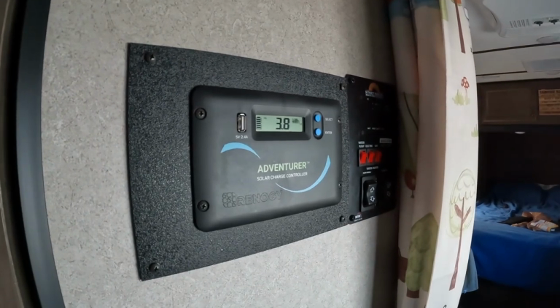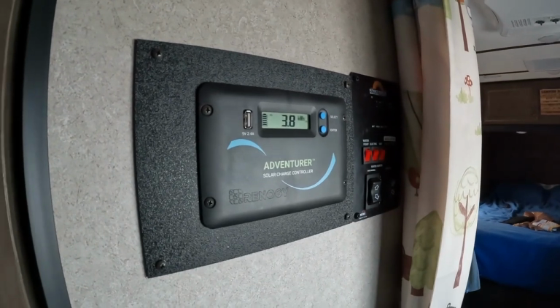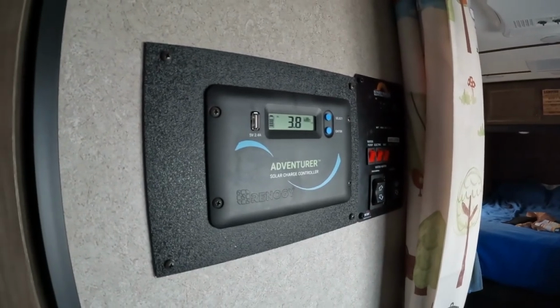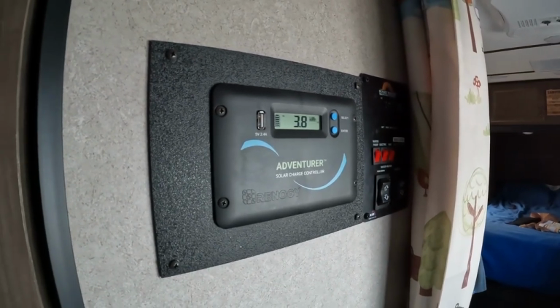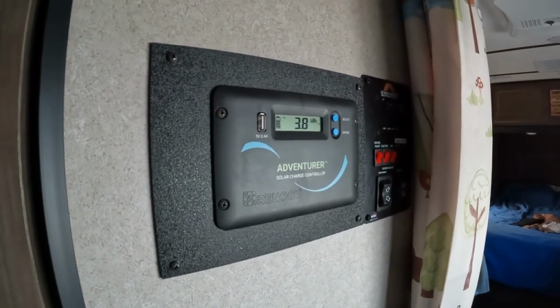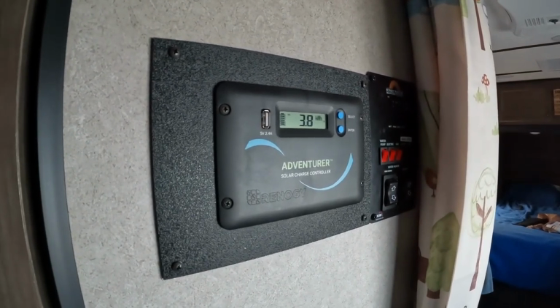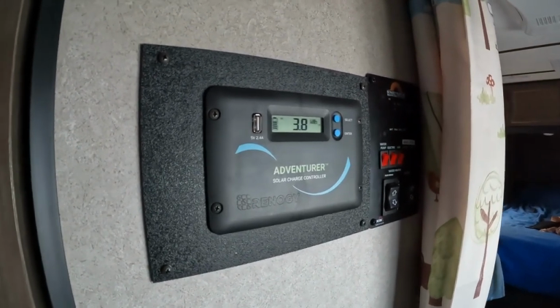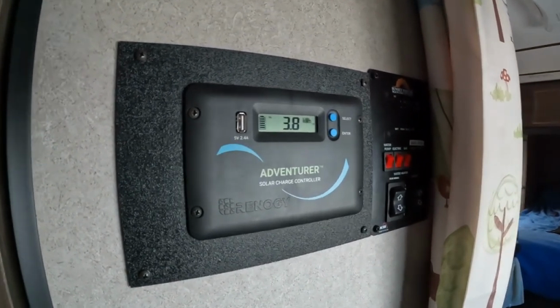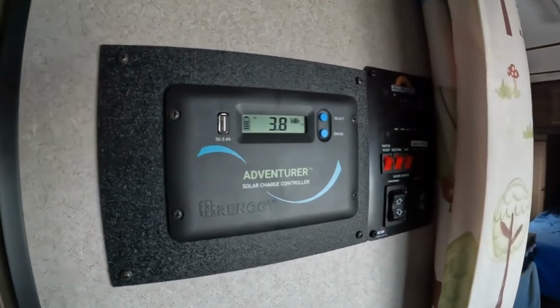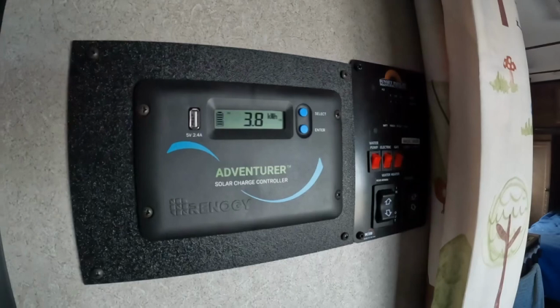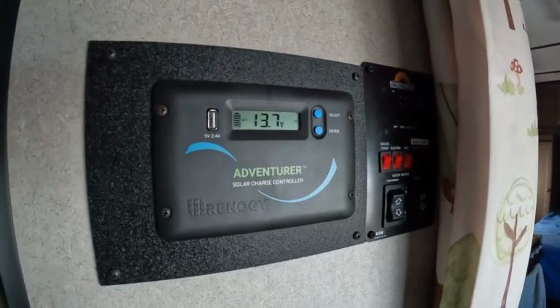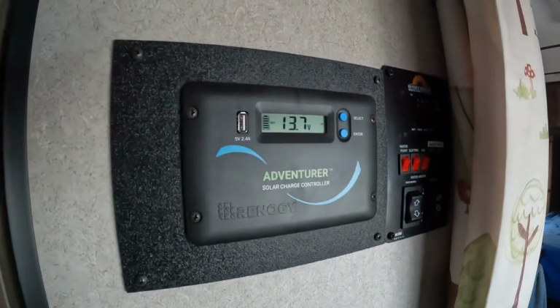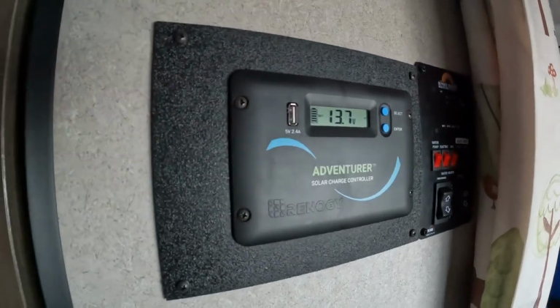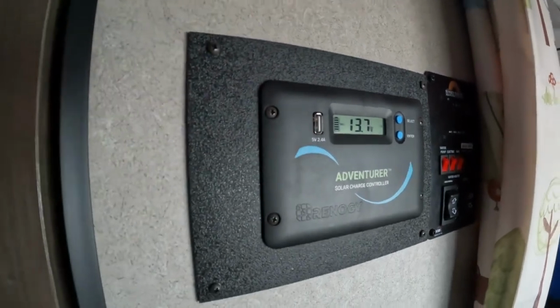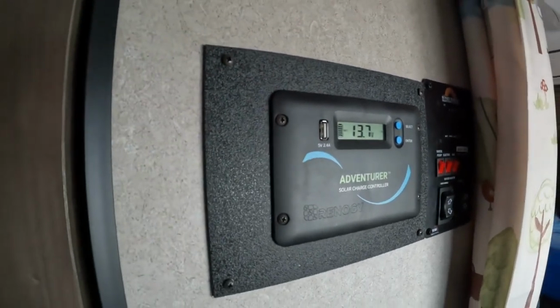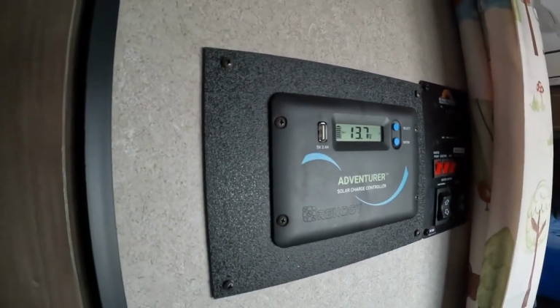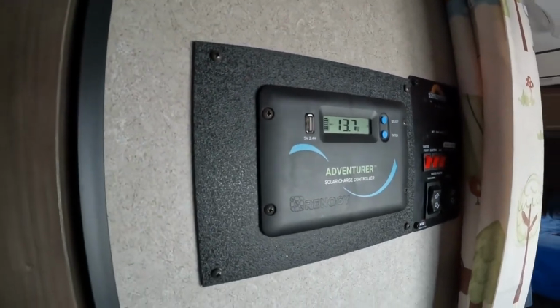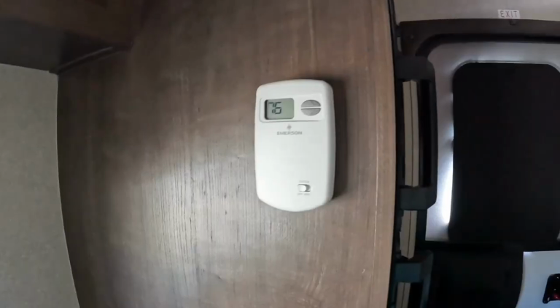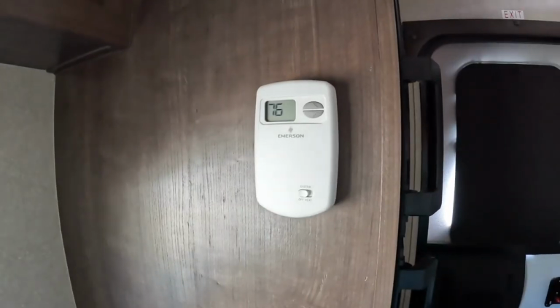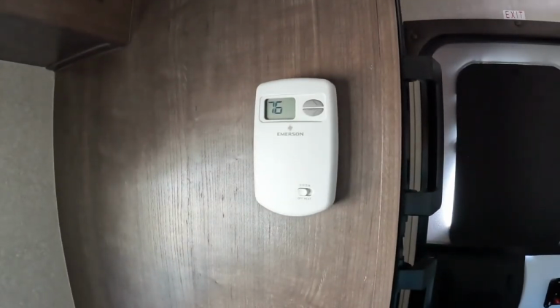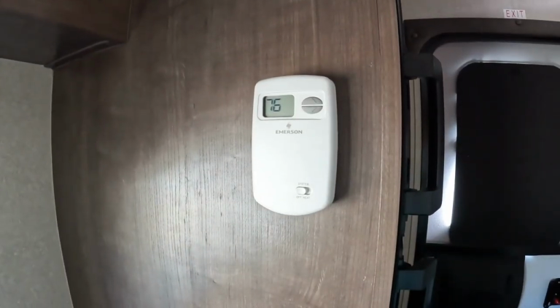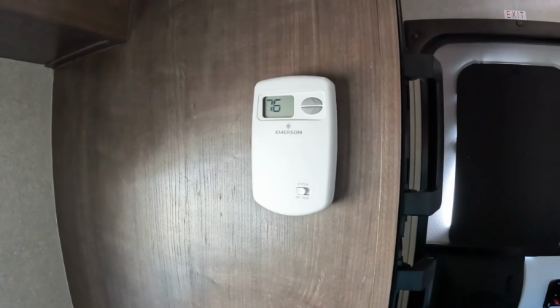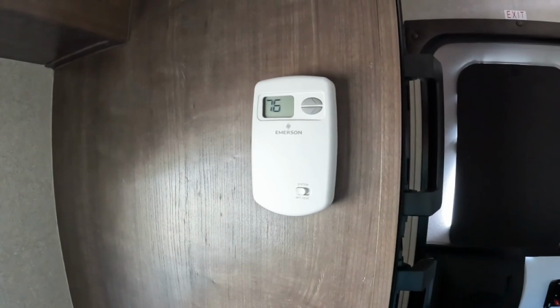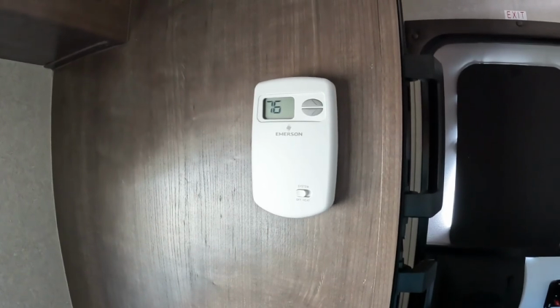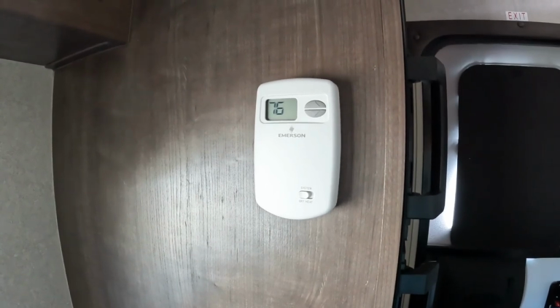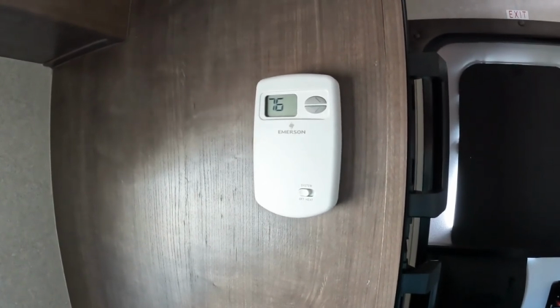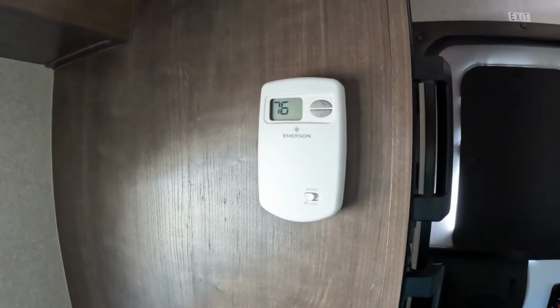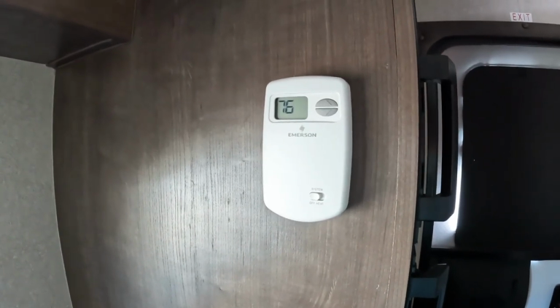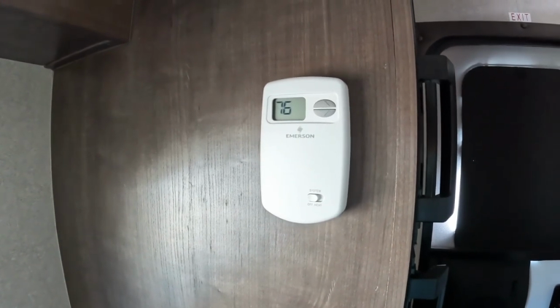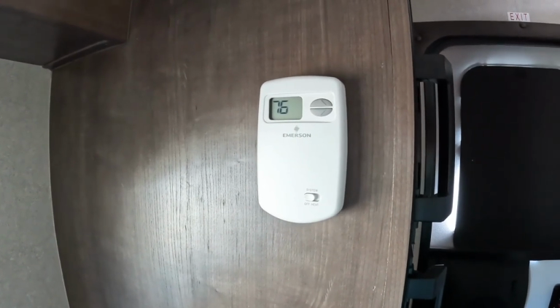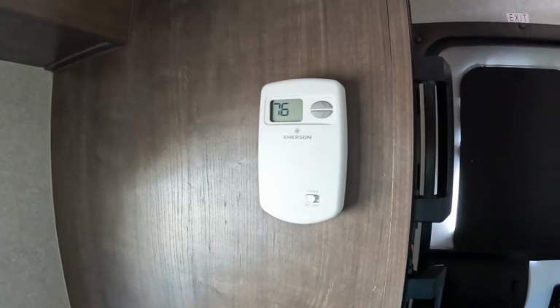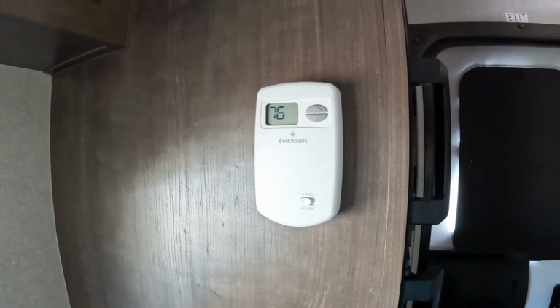We also added Renogy Solar to ours. This is our controller — the panels are obviously on the roof. We changed the thermostat to a digital one, which works much better than what came with the trailer.